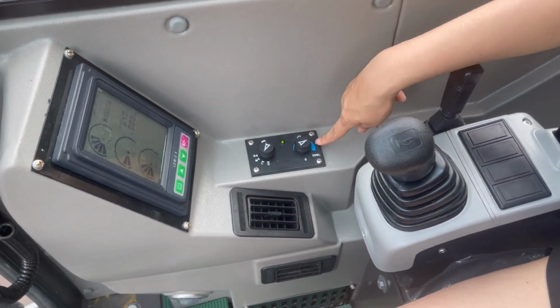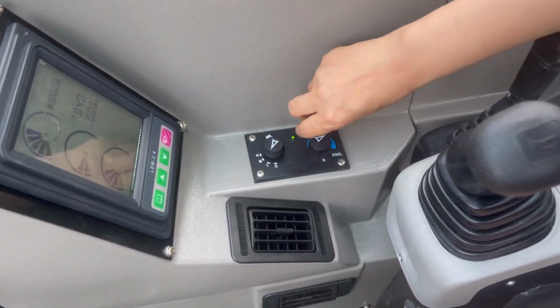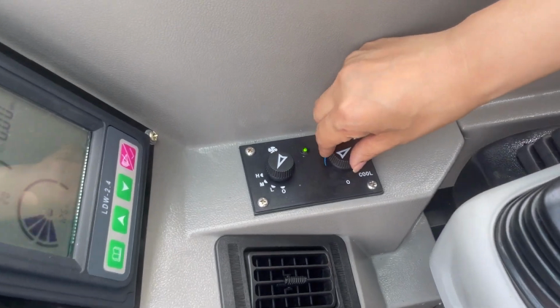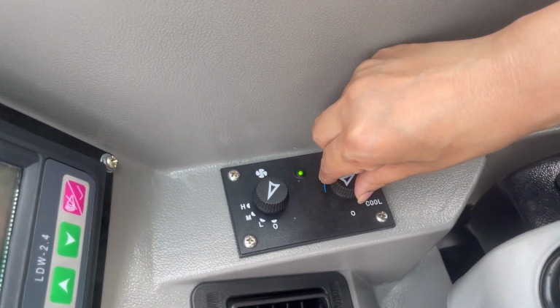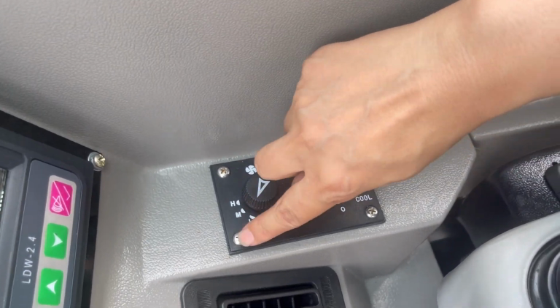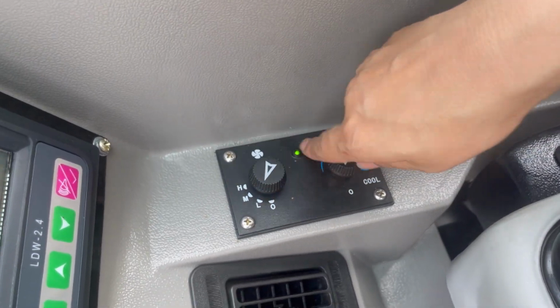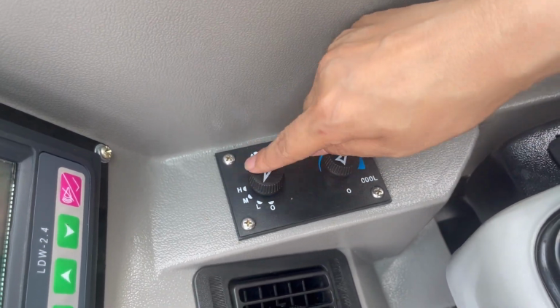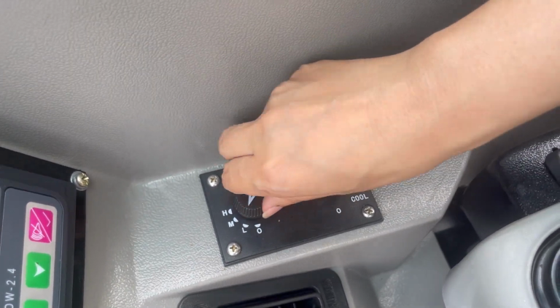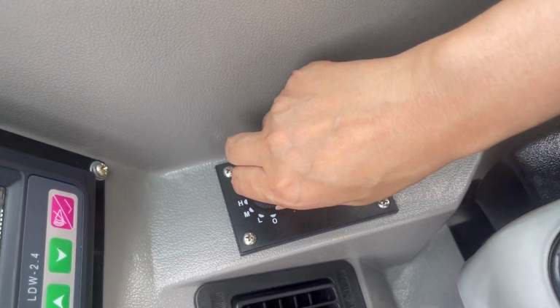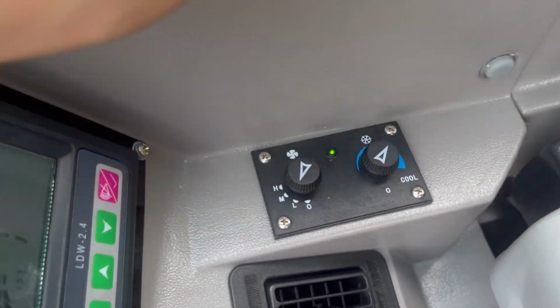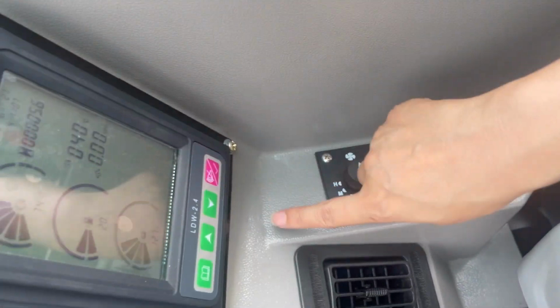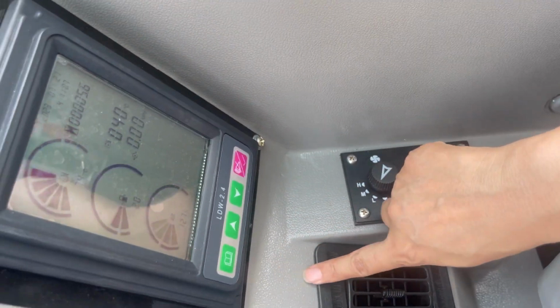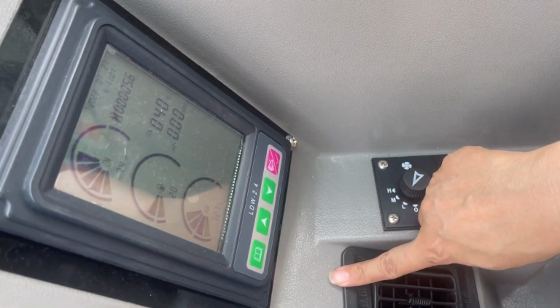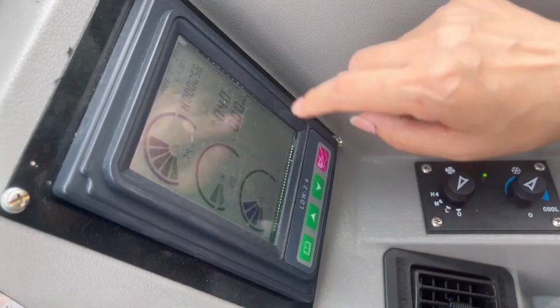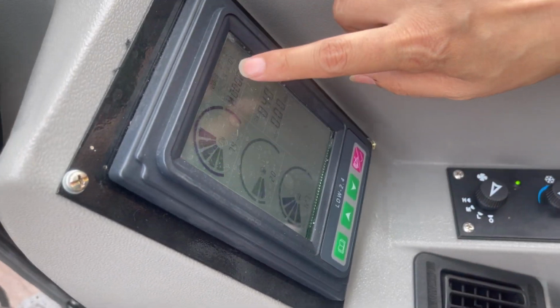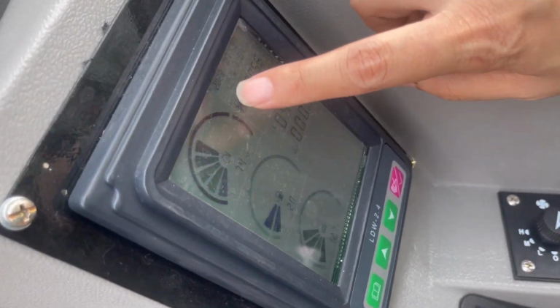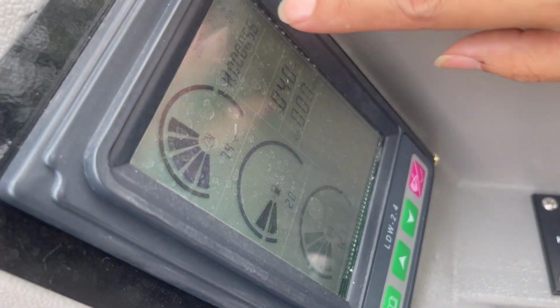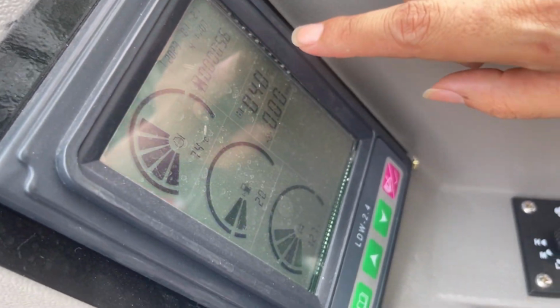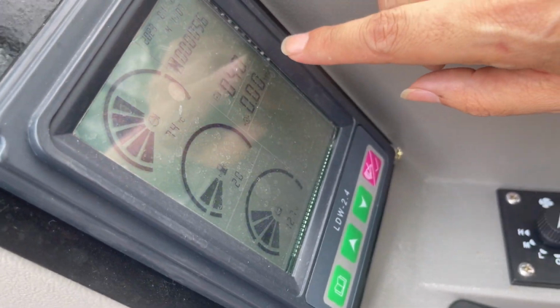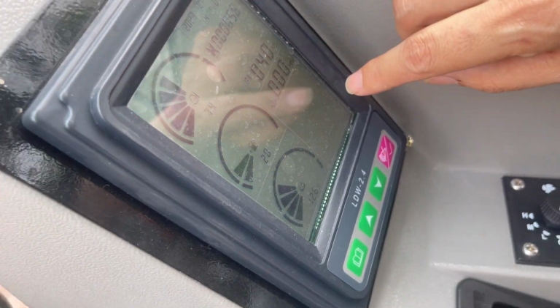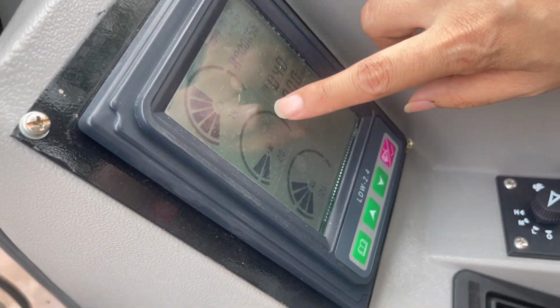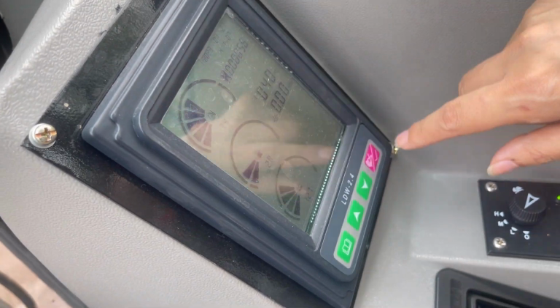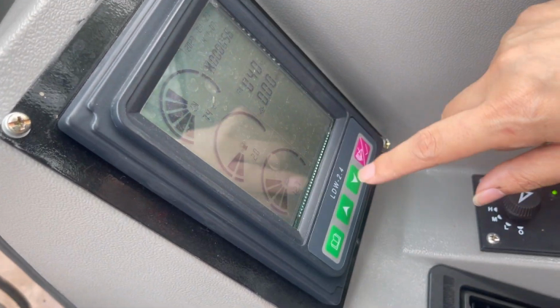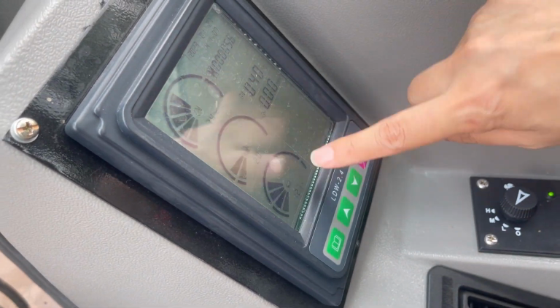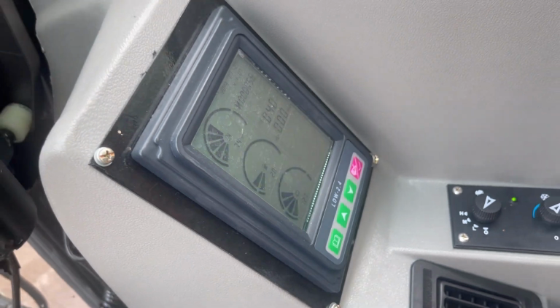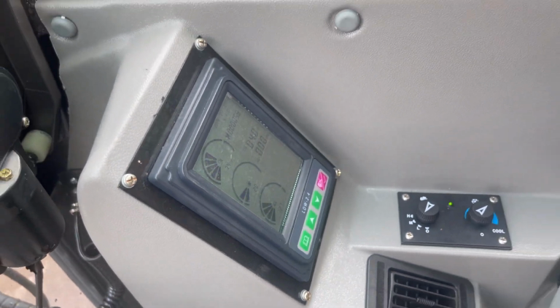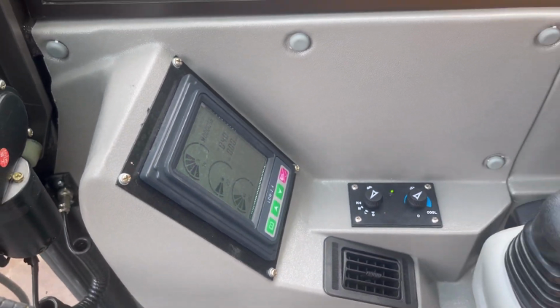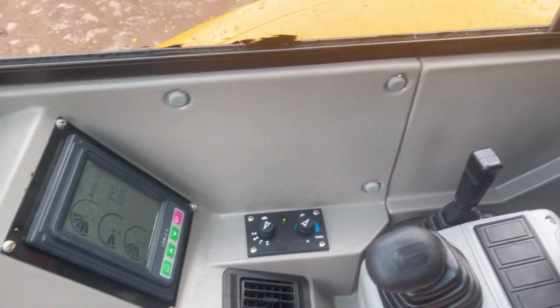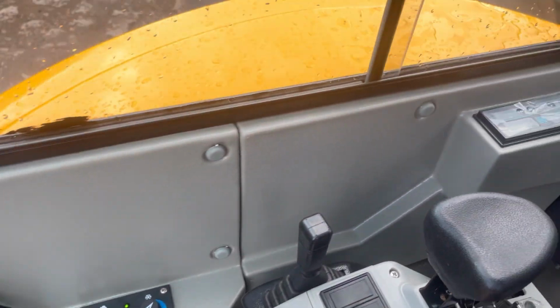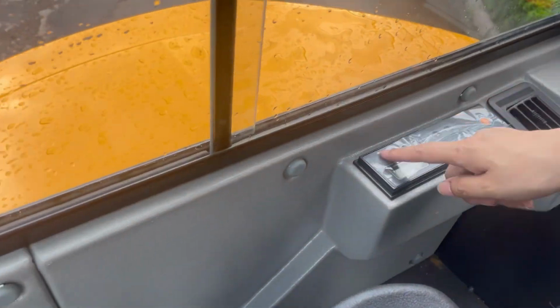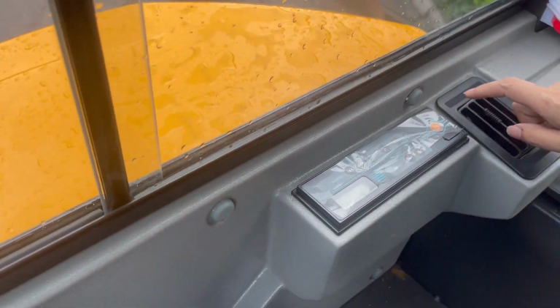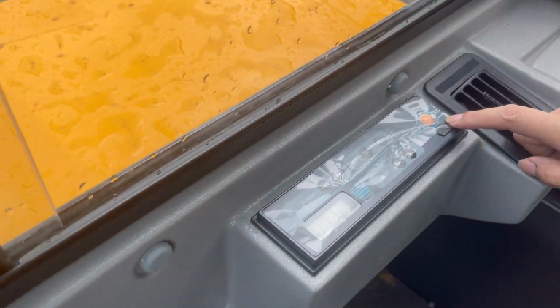You can change the temperature and the speed here. And this is the display where you can see the water temperature, the diesel volume, and the voltage. And here's the radio and USB.